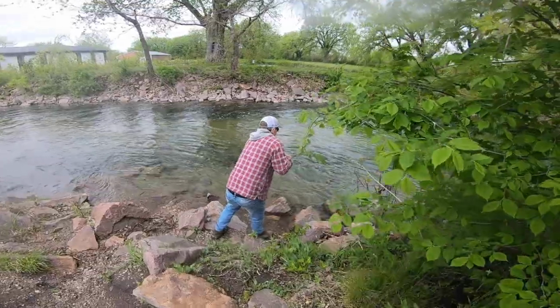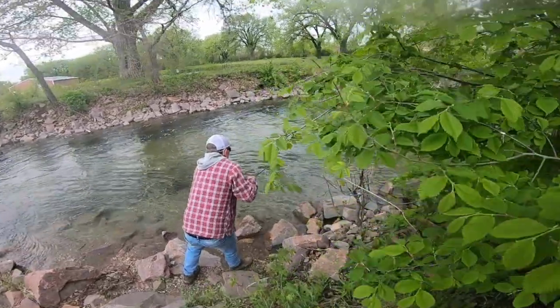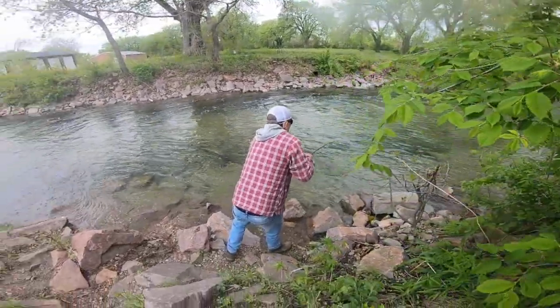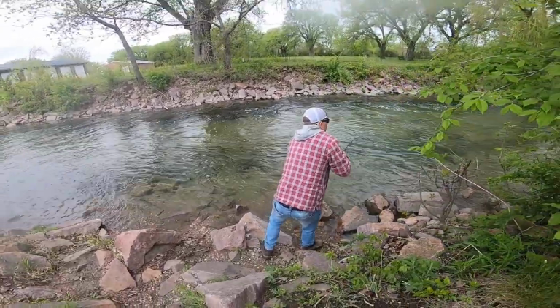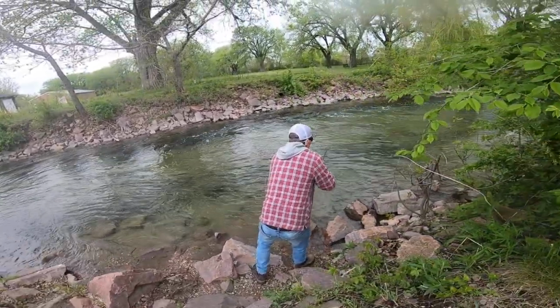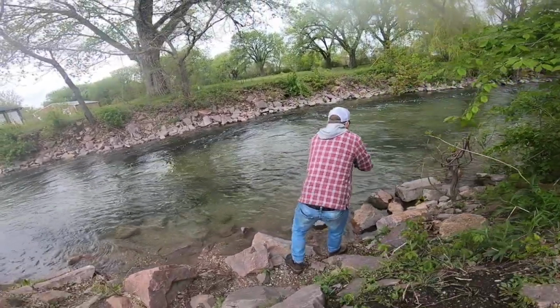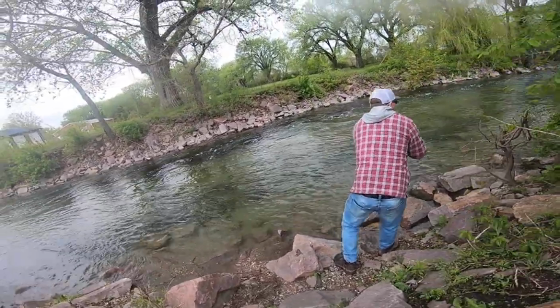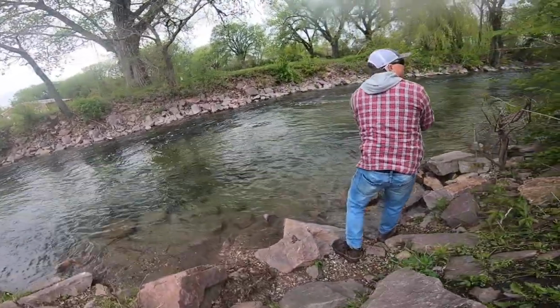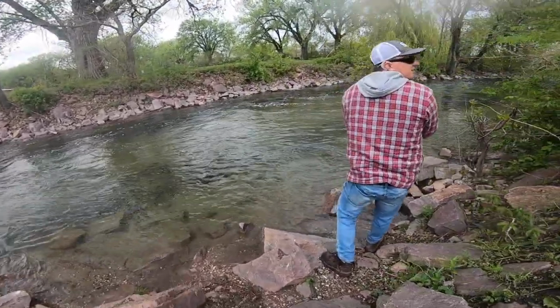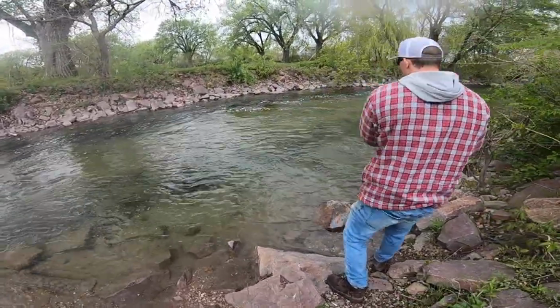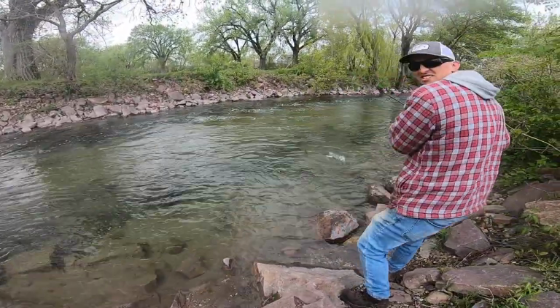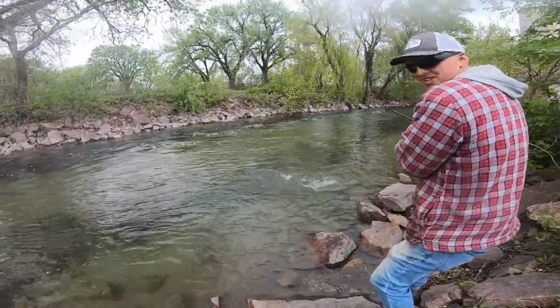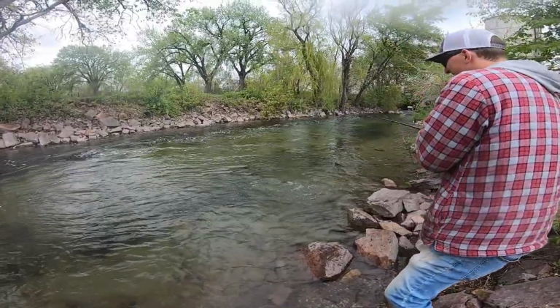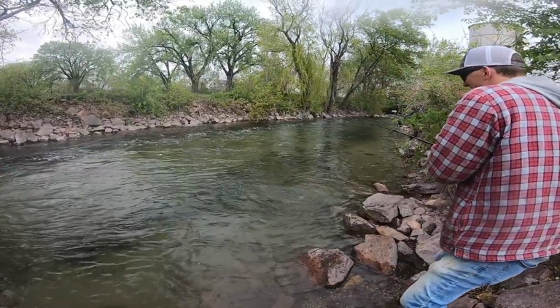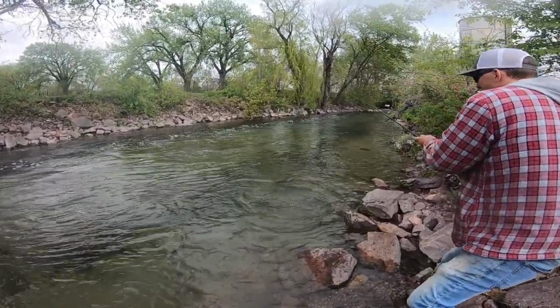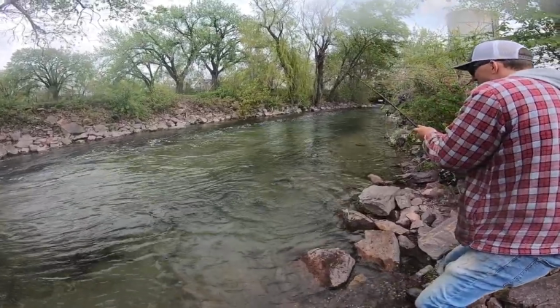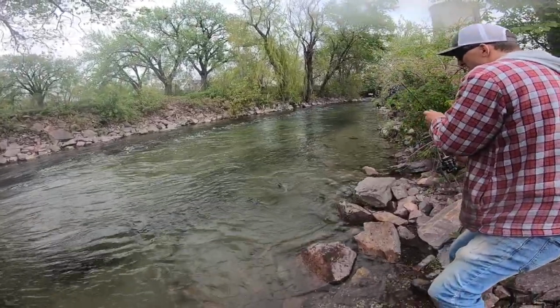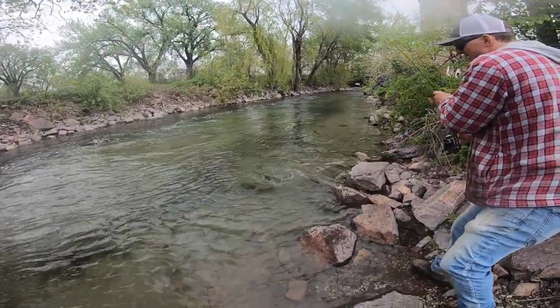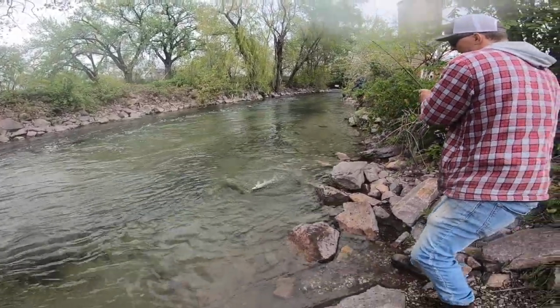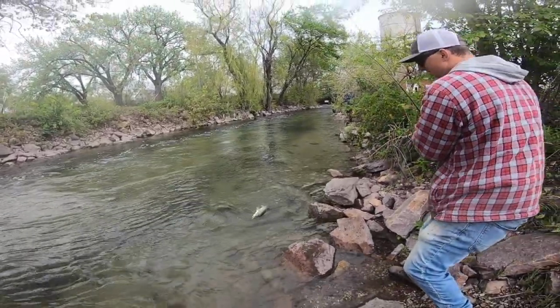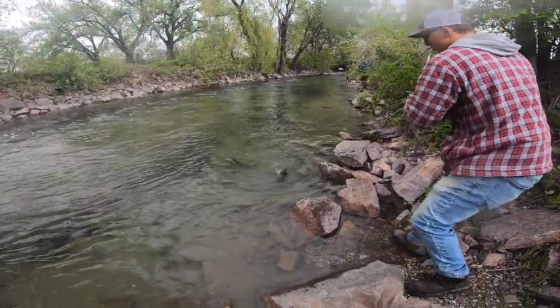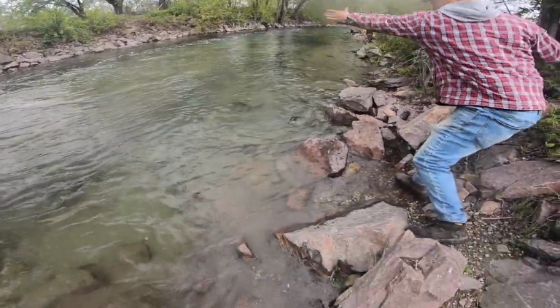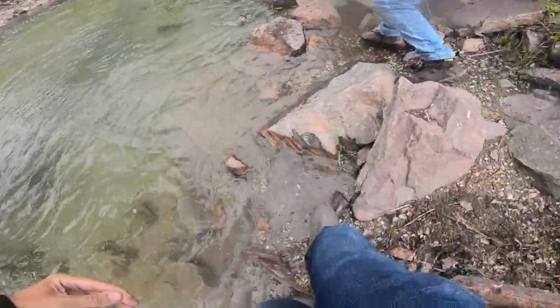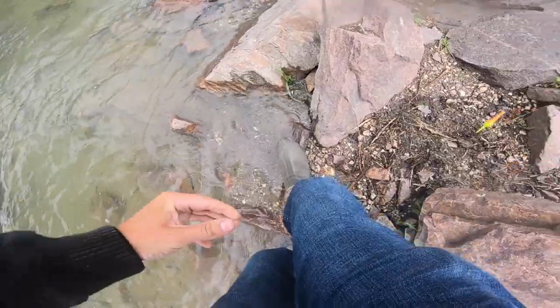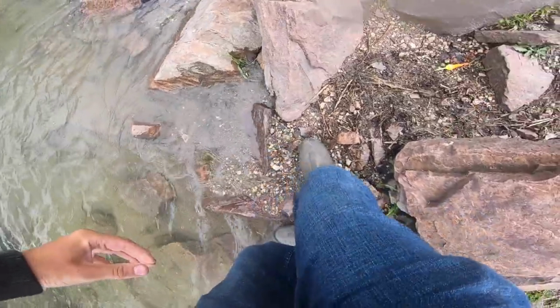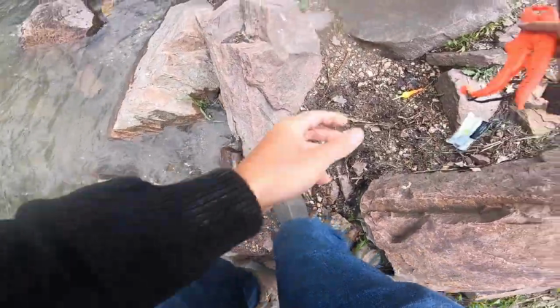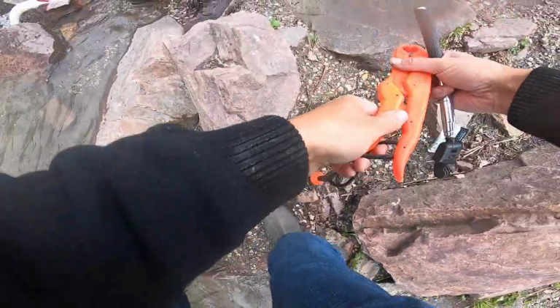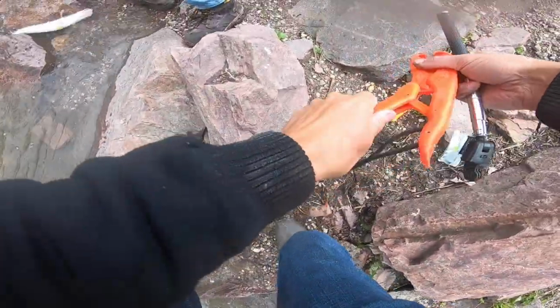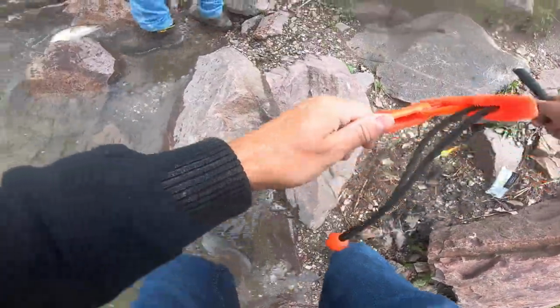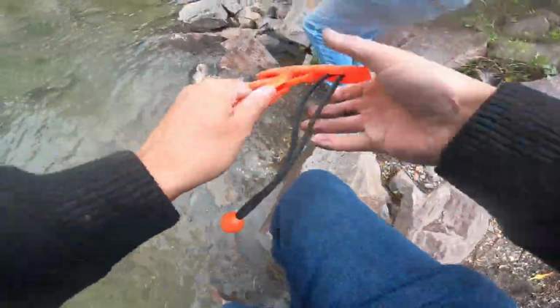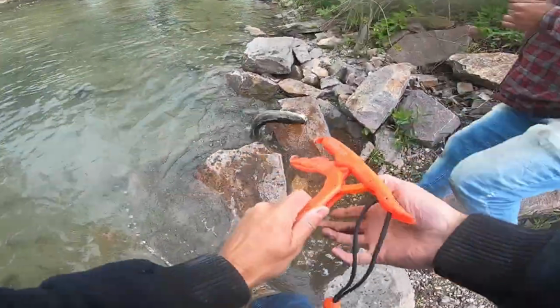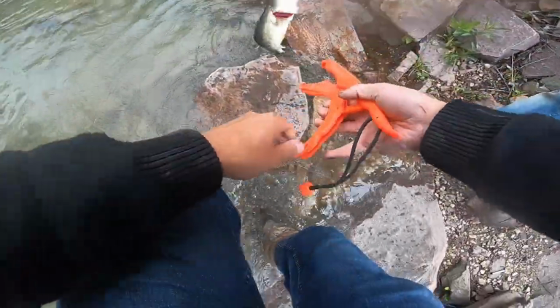It's coming, hold on. Big one! Do you want me to grab him? Here, I've got a grip — lift grips.